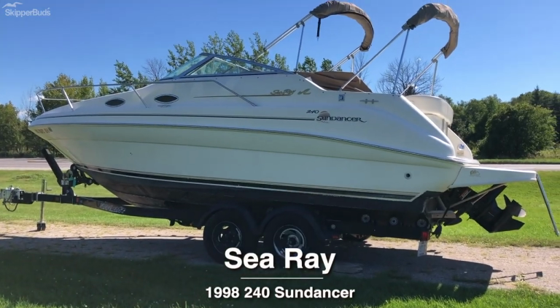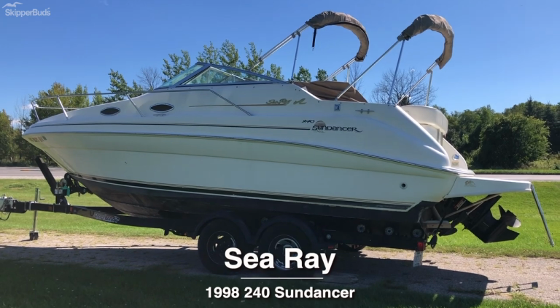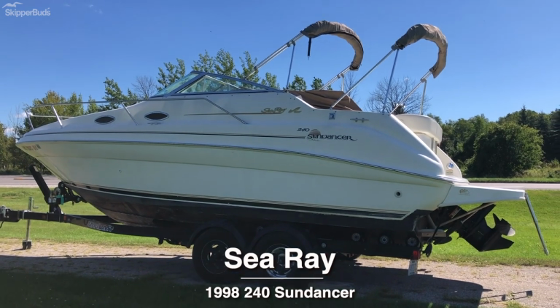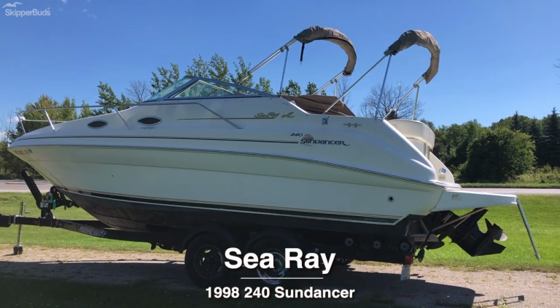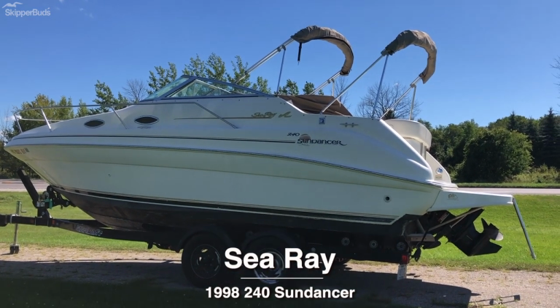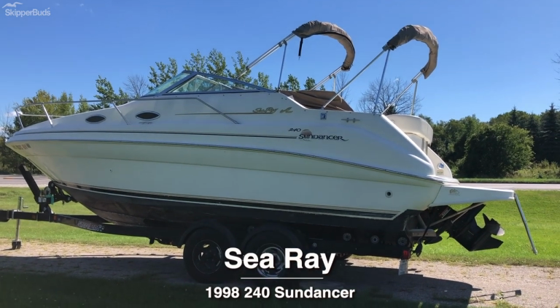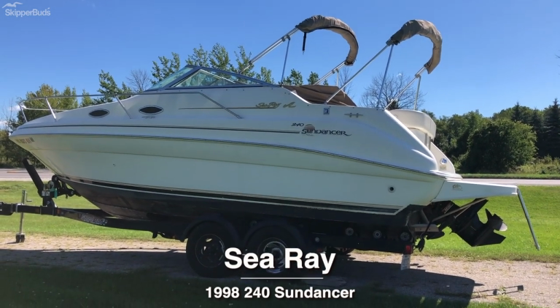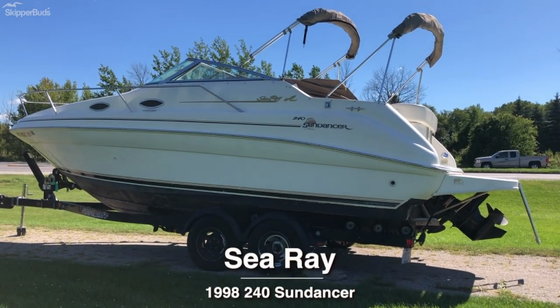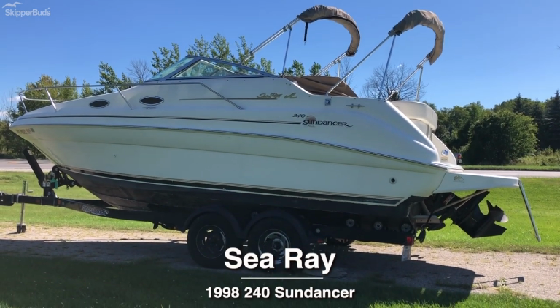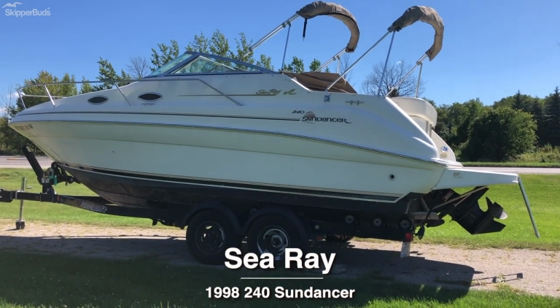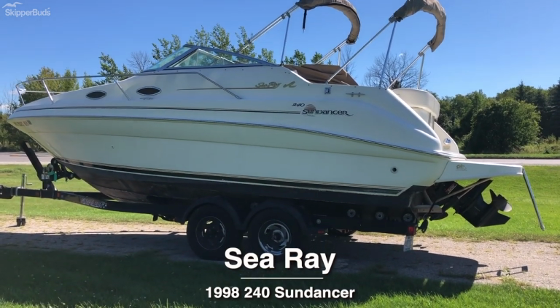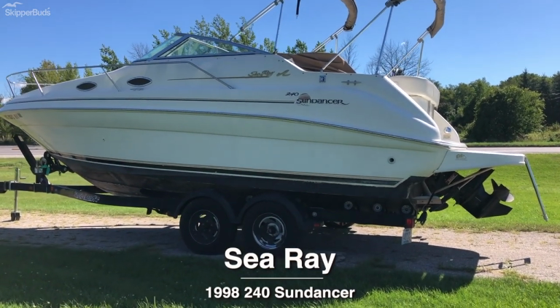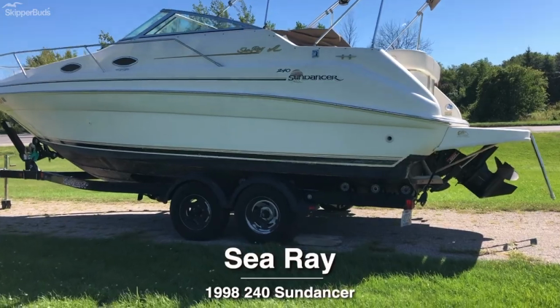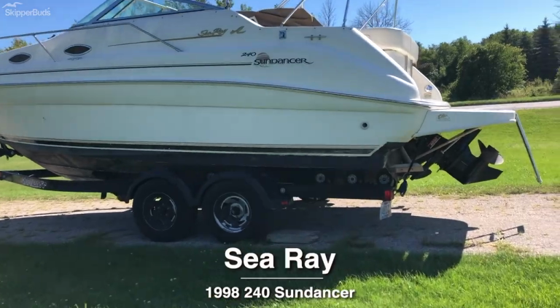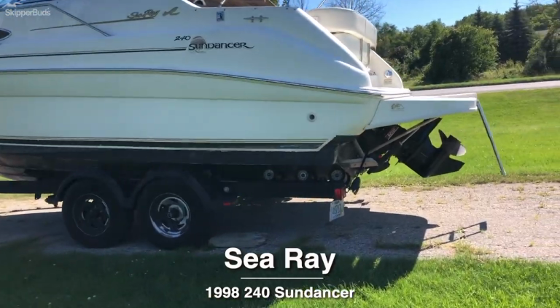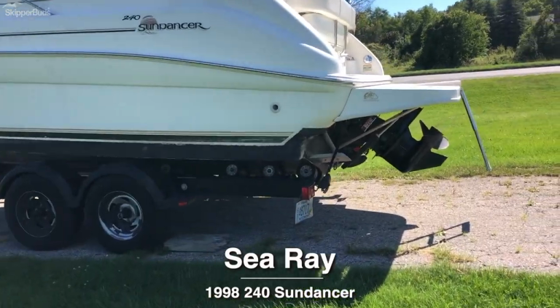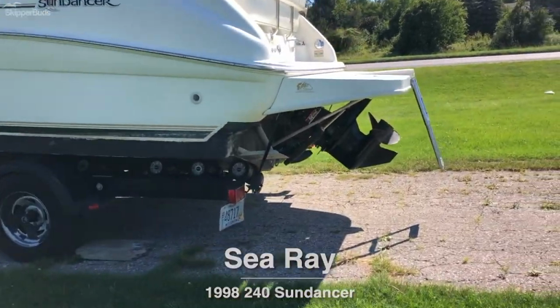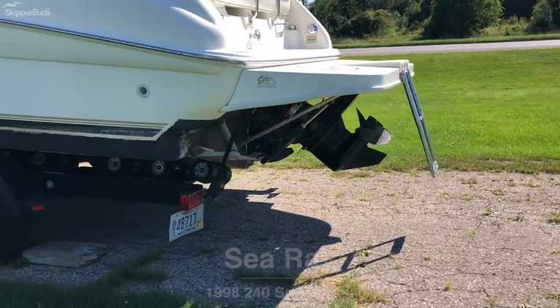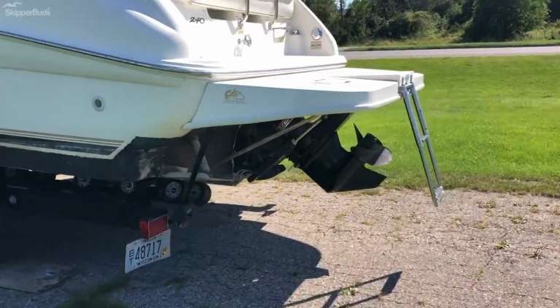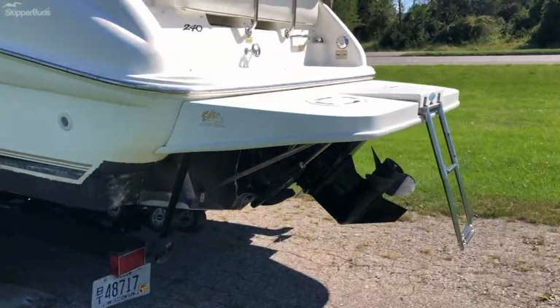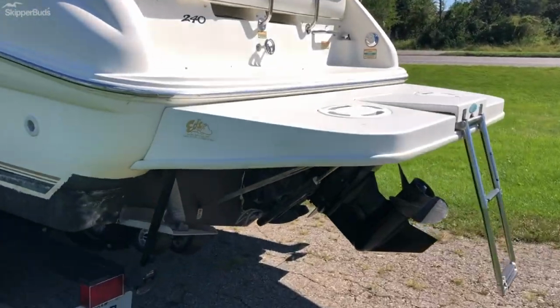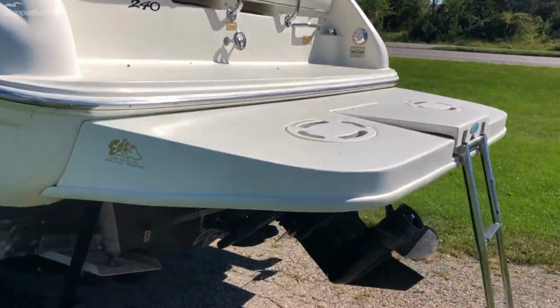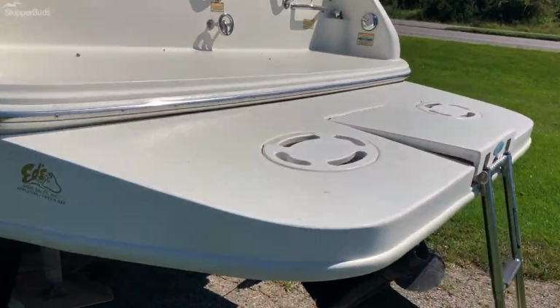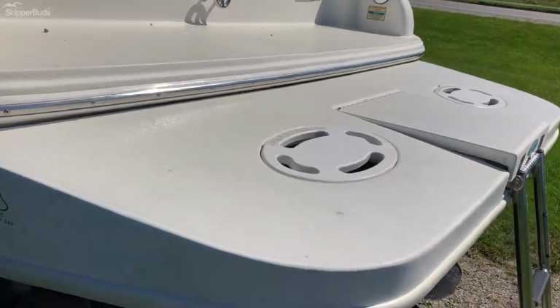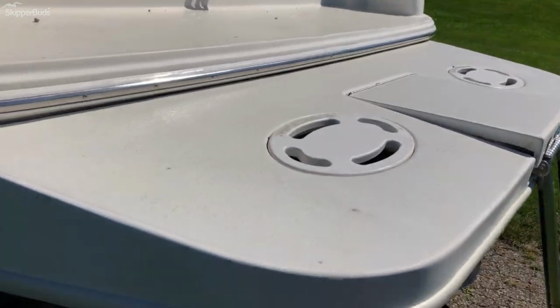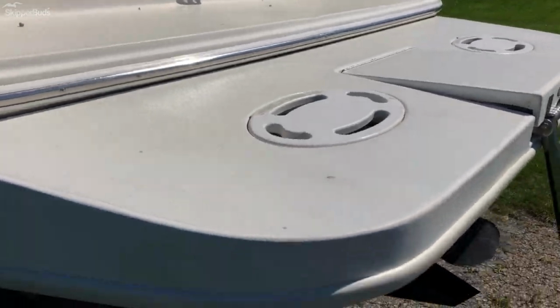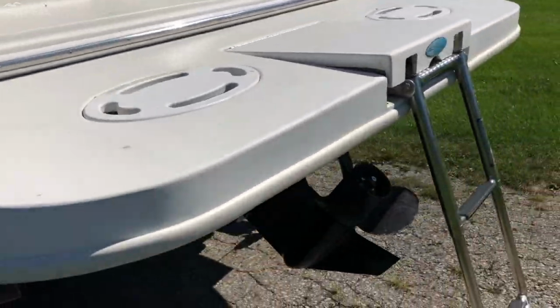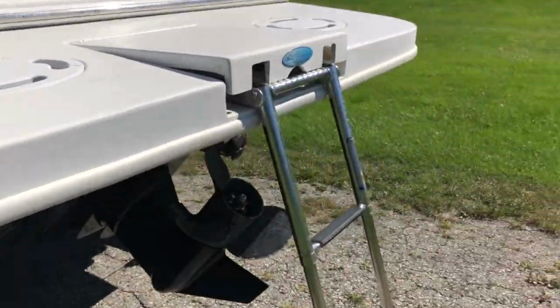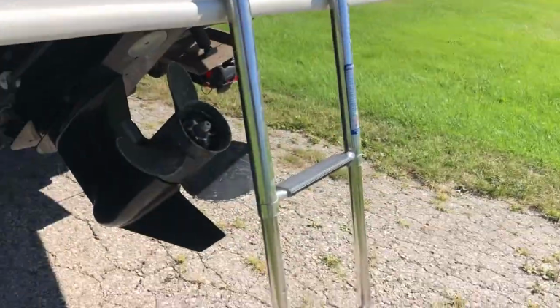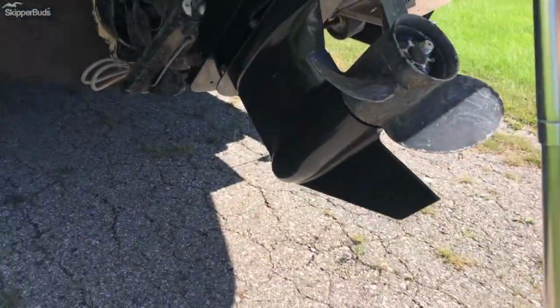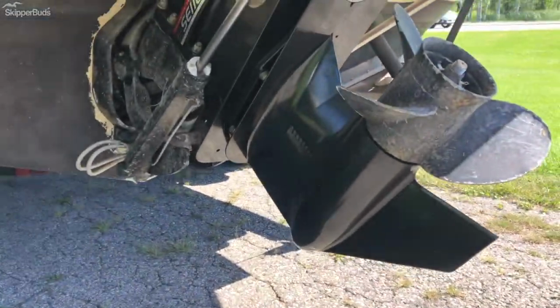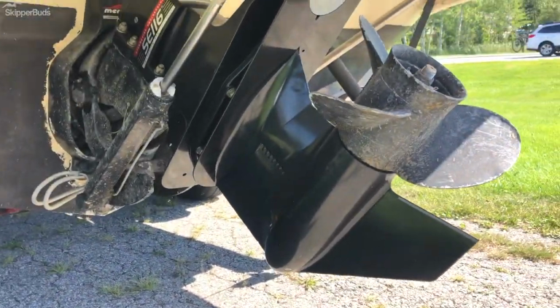Skipper Buds Yacht Center in Sturgeon Bay, taking you through the 1998 Sea Ray 240 Sundancer. This boat has just recently had an extended swim deck installed and a new outdrive.